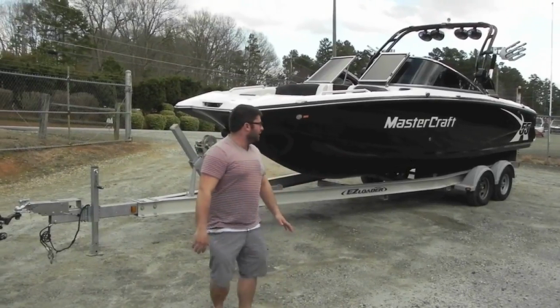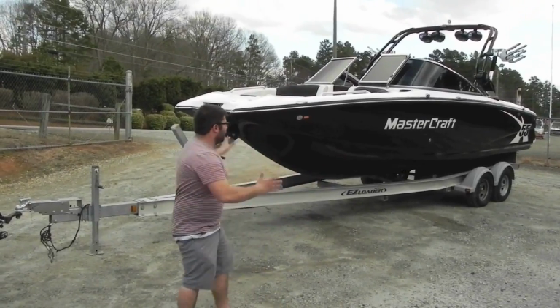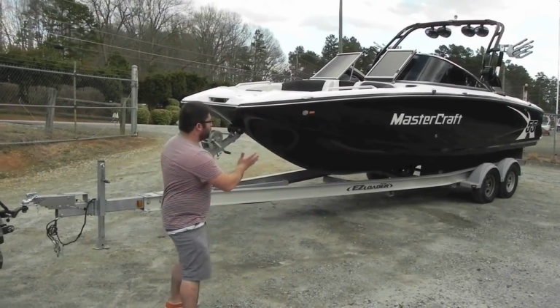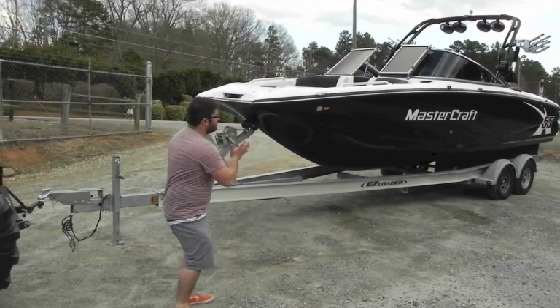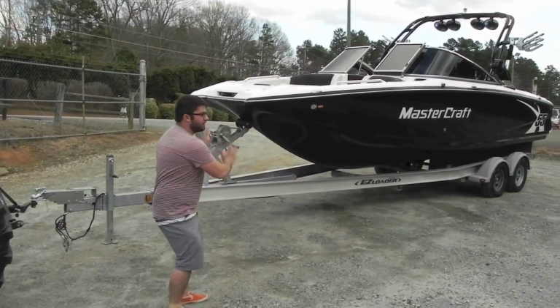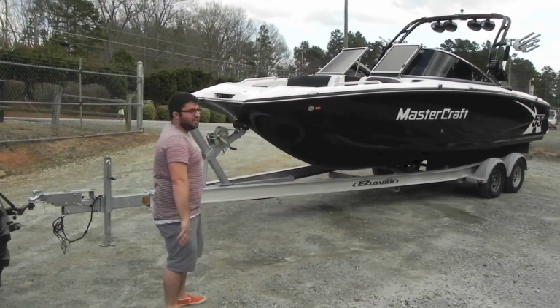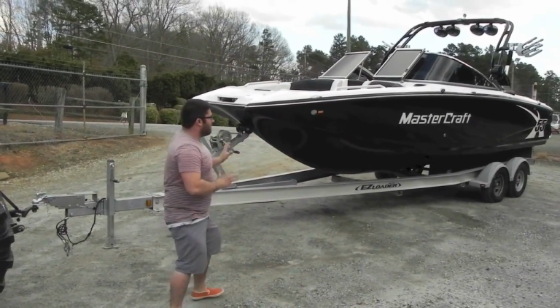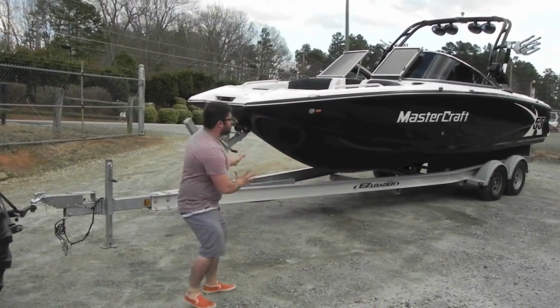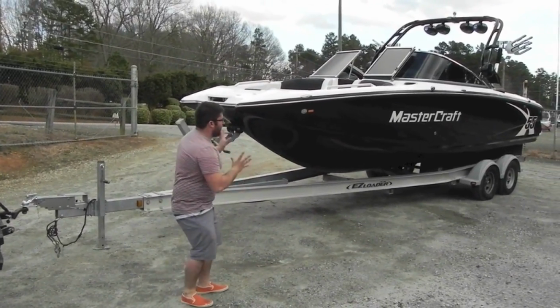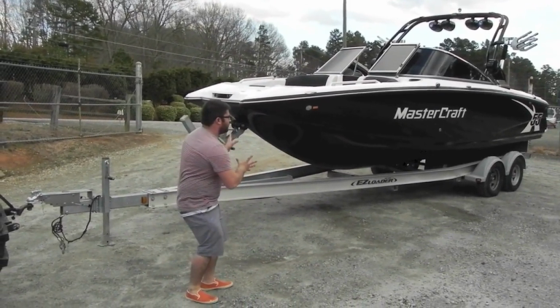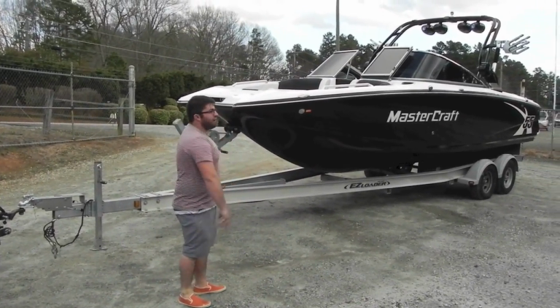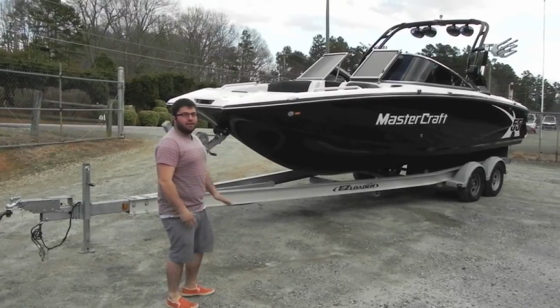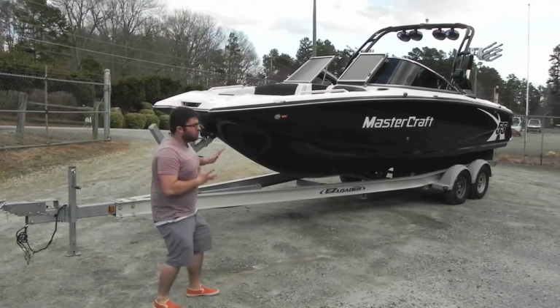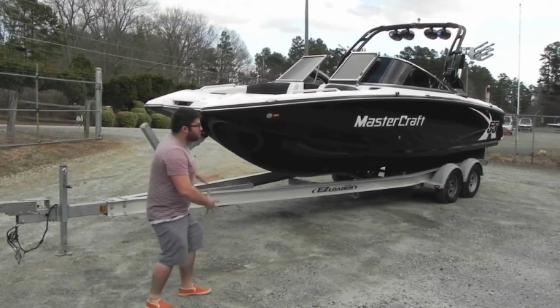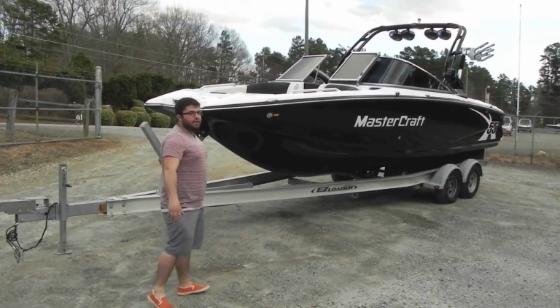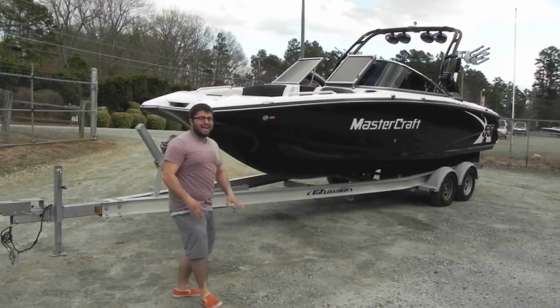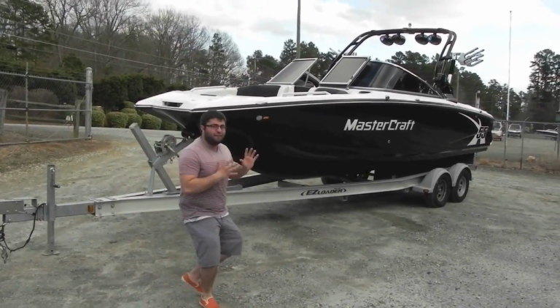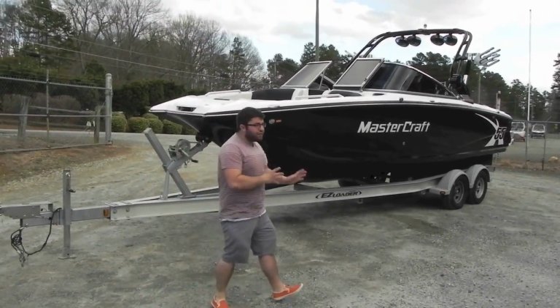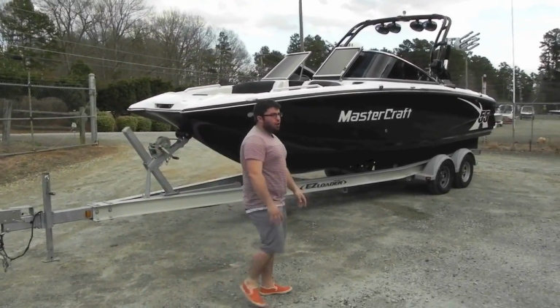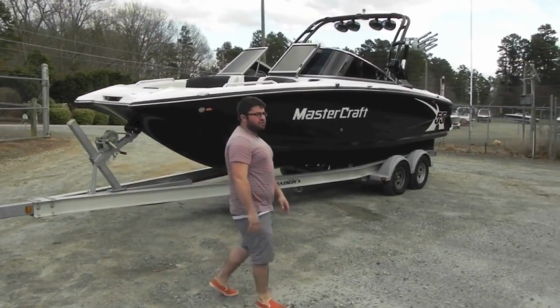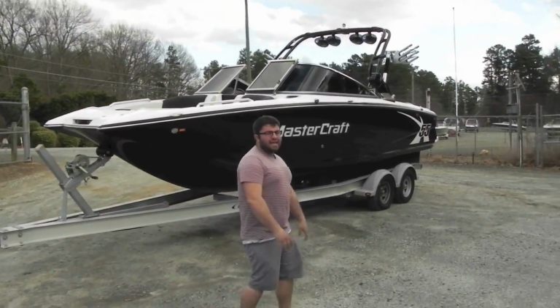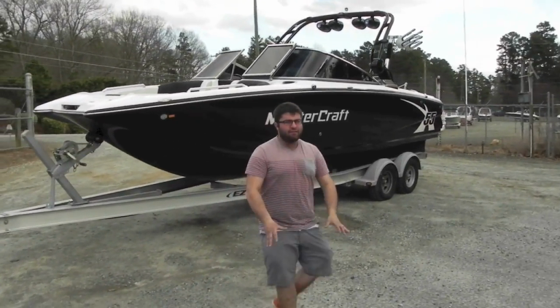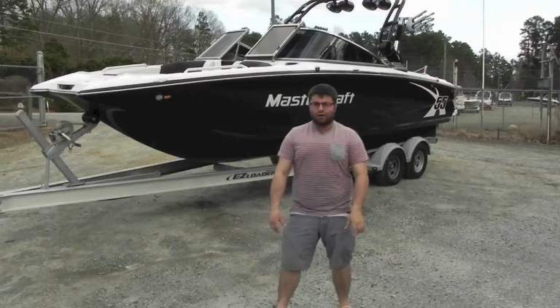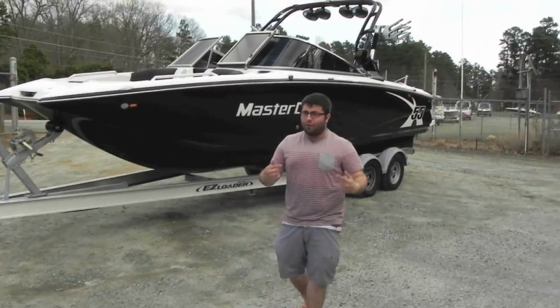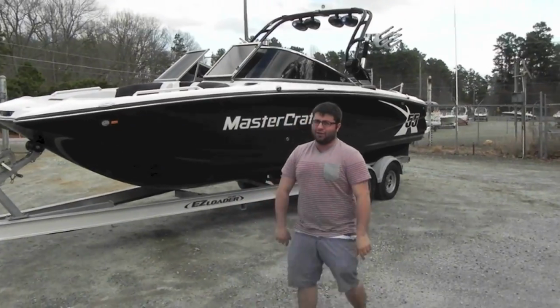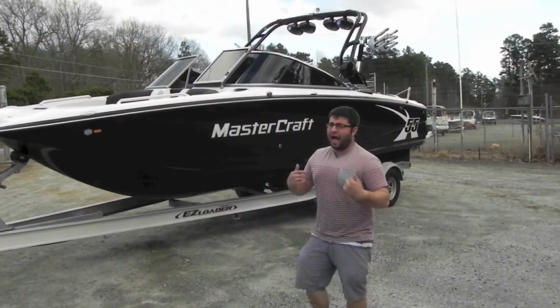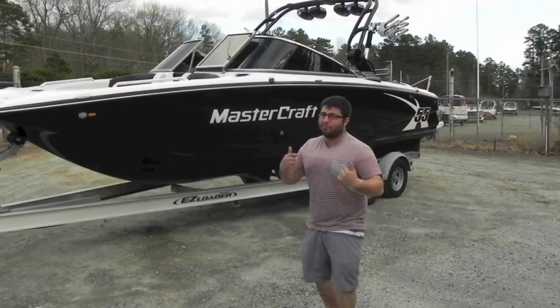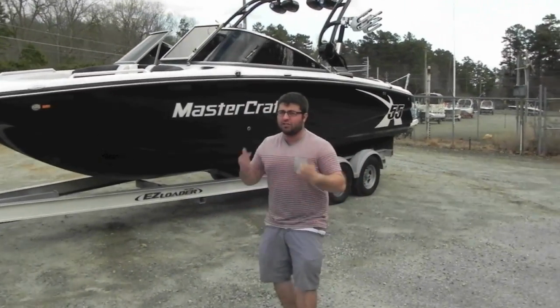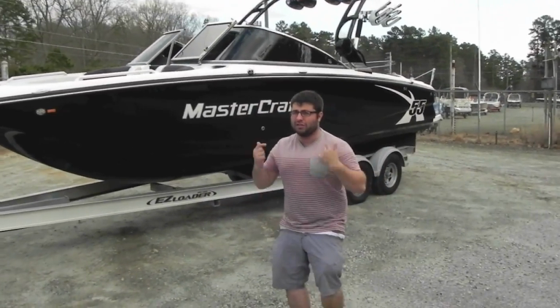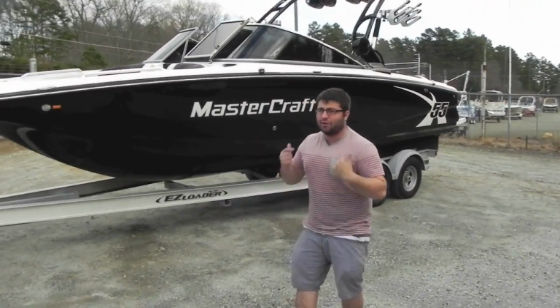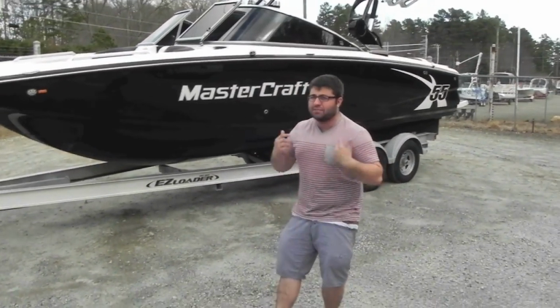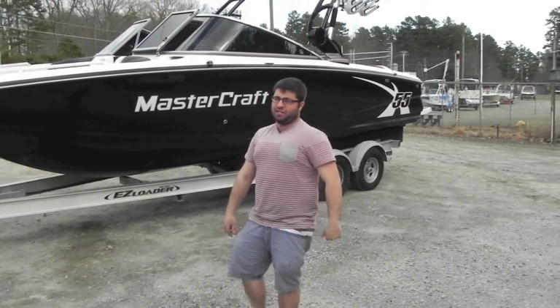We have a 2013 Mastercraft X55 new boat trade. It has 54 hours on it — it might have a few more because I won't lie to you, I am going to the lake when I'm done with this.